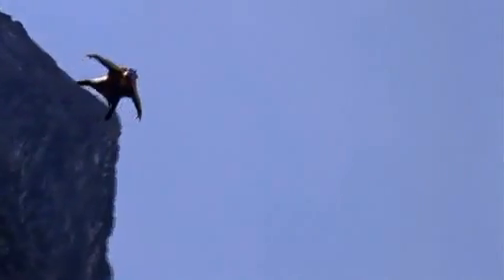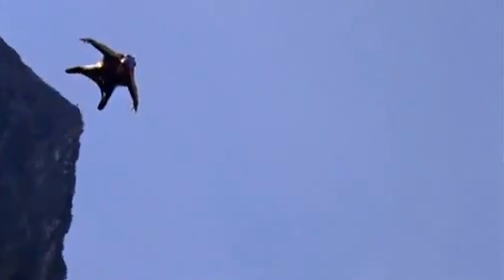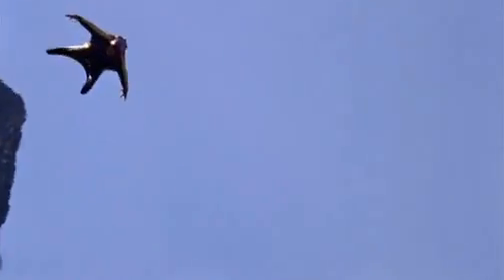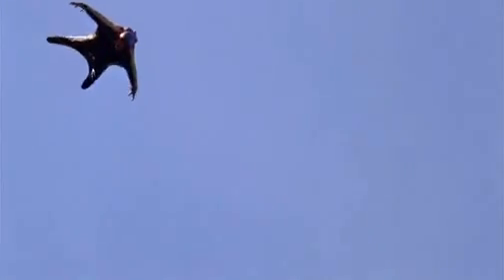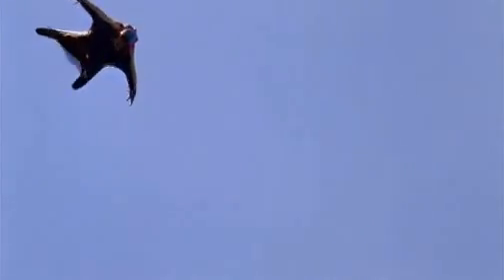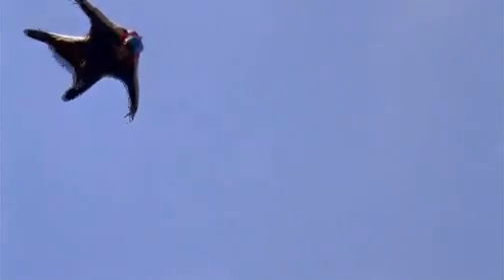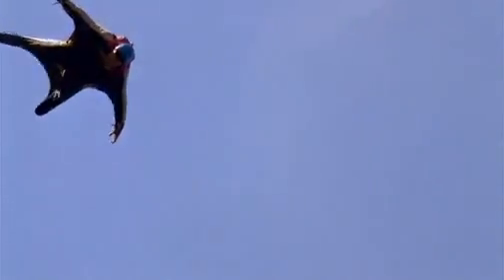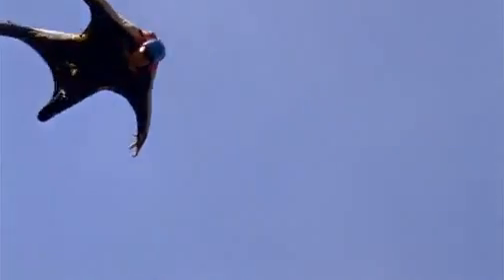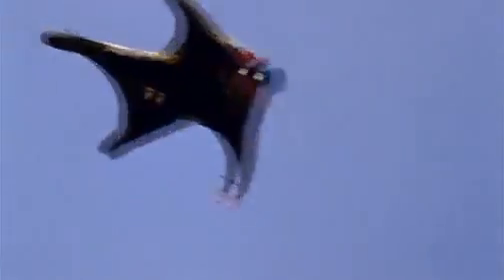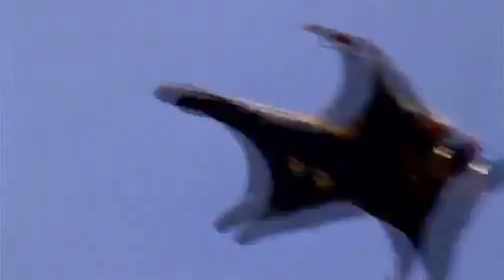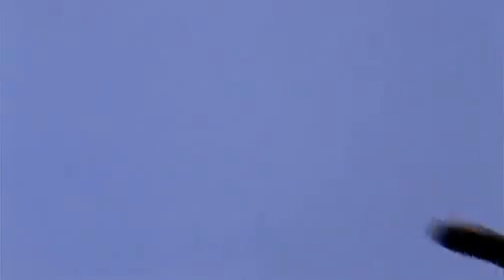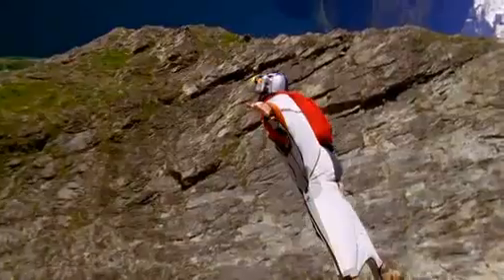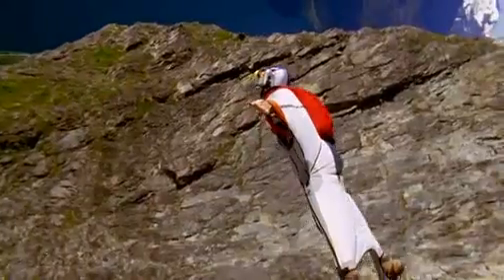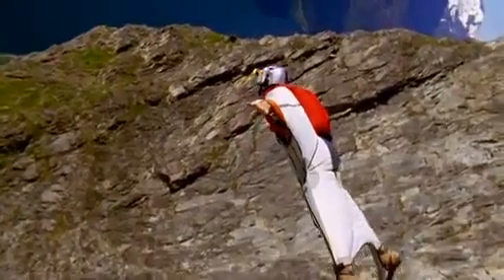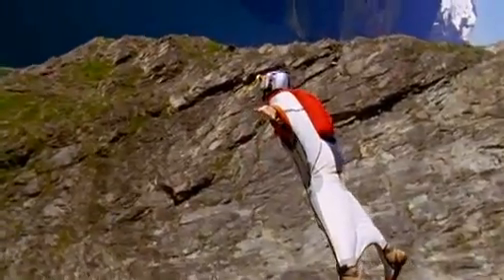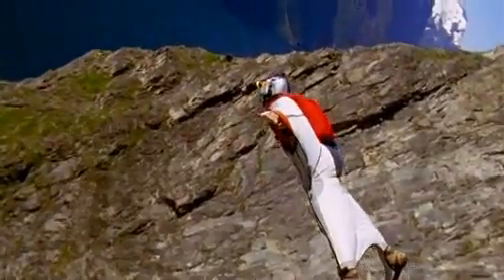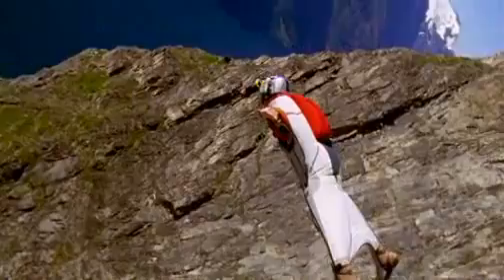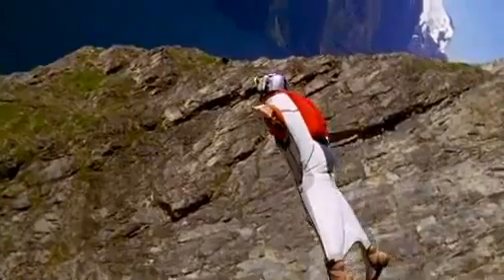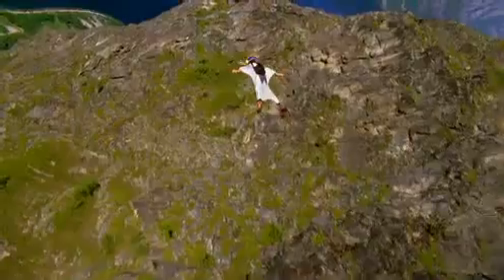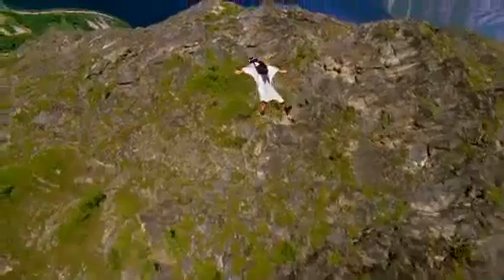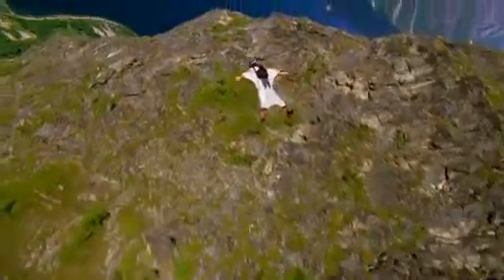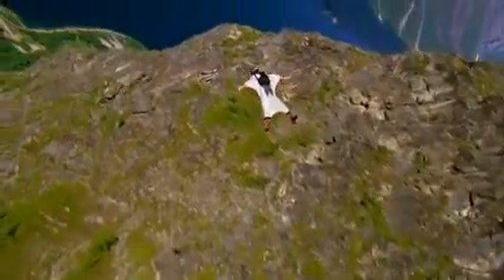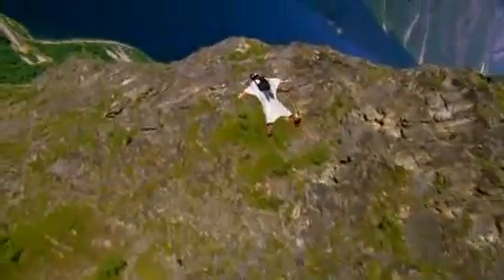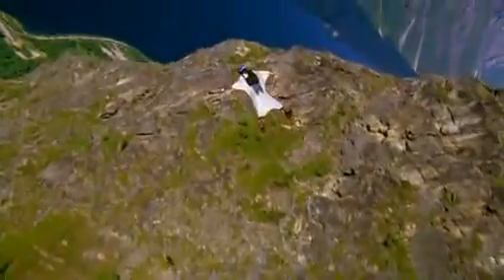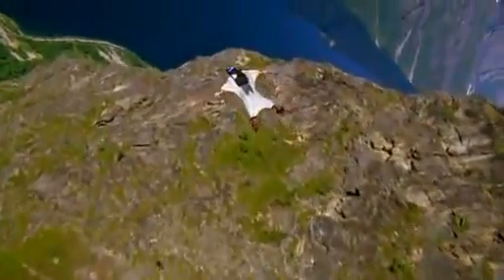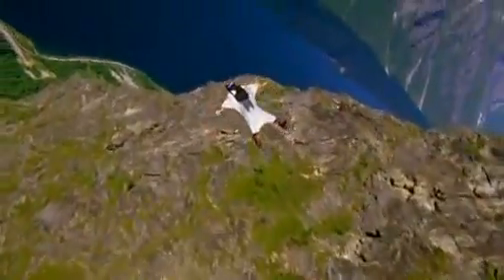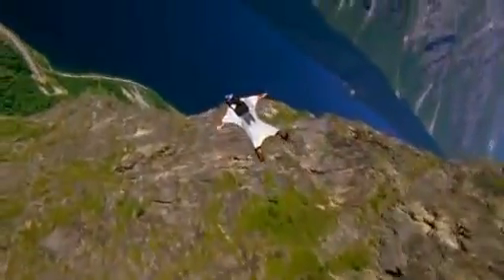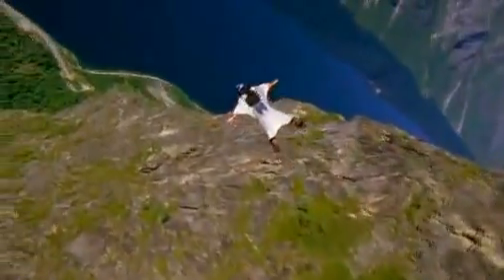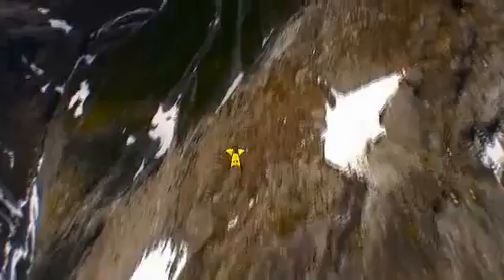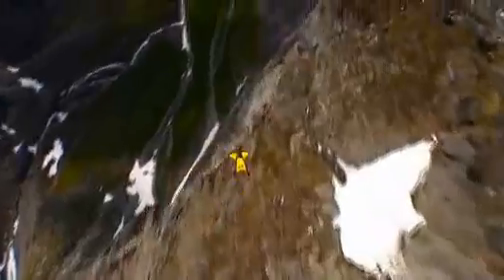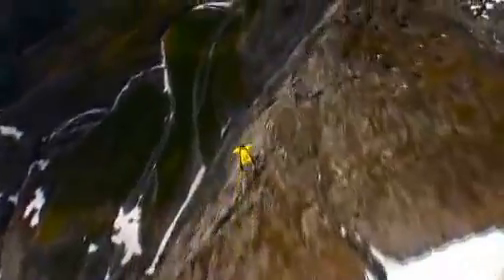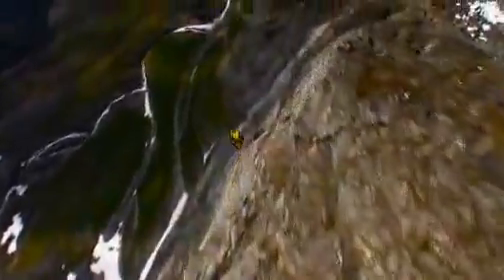Flying a wingsuit is kind of just how you would imagine flying. If you've ever dreamt about flying, you just kind of probably dream of soaring around — you just go wherever you look, keep your arms out, and just do it.